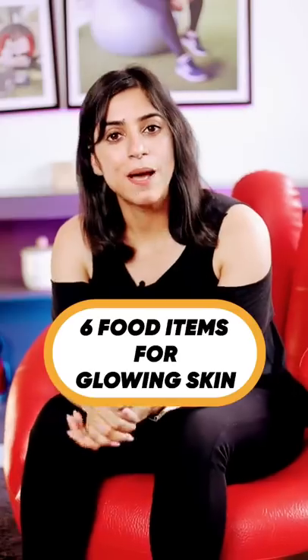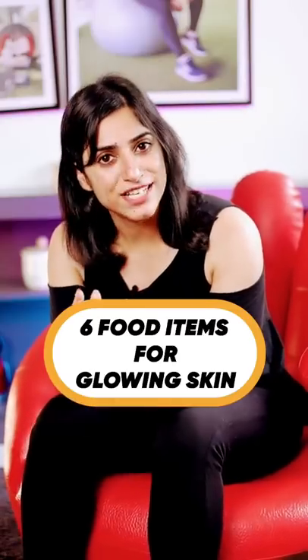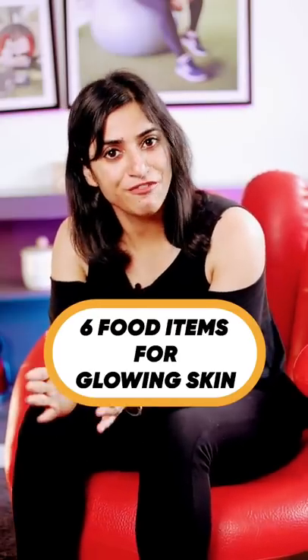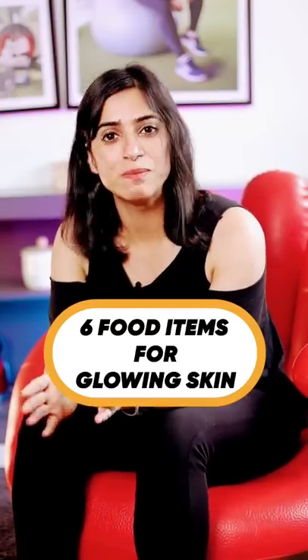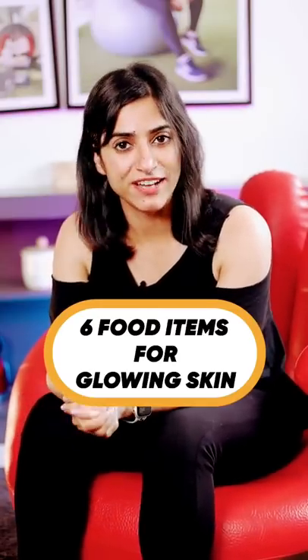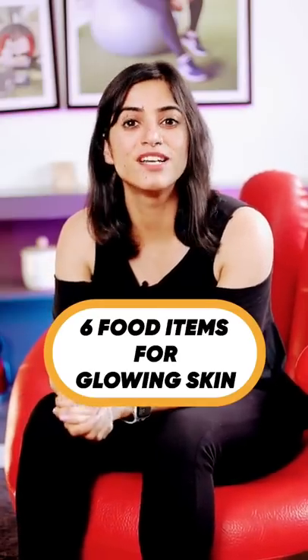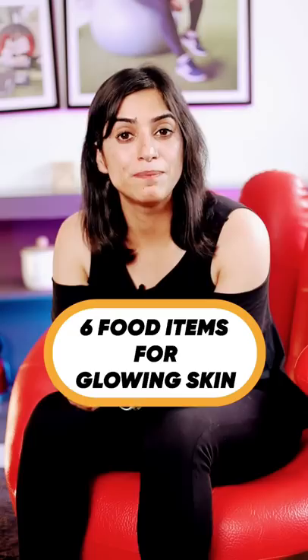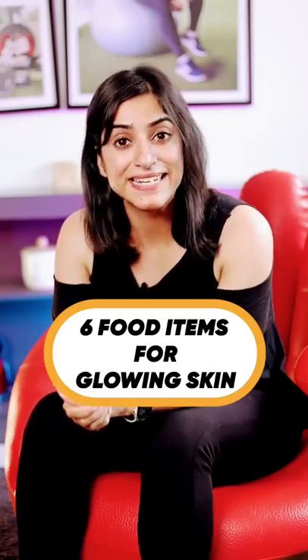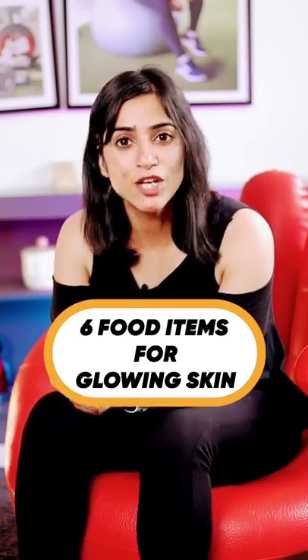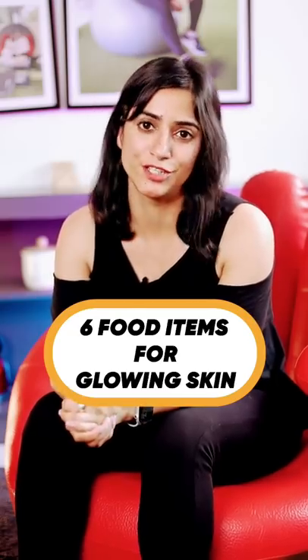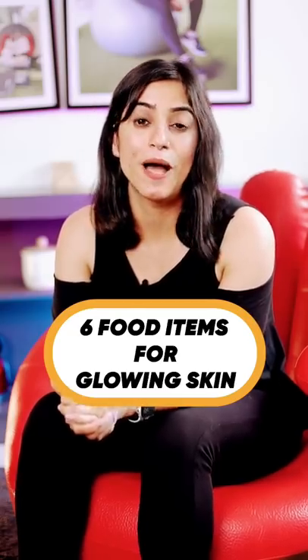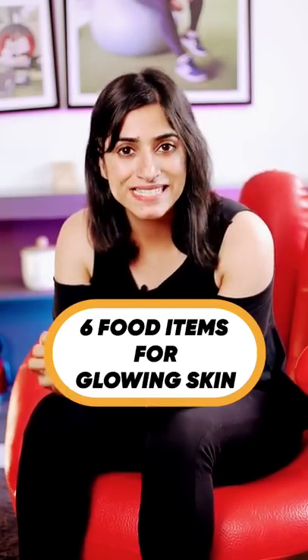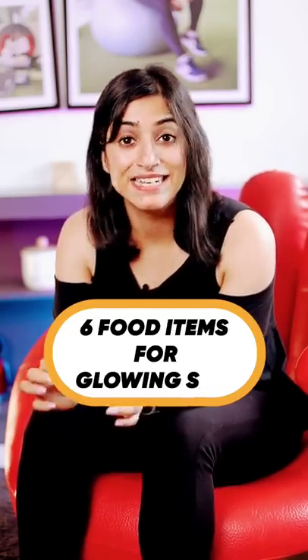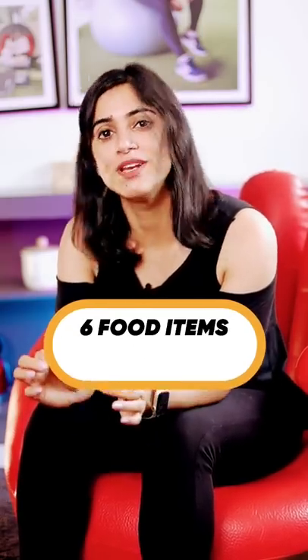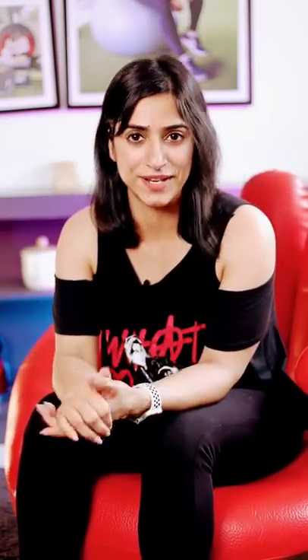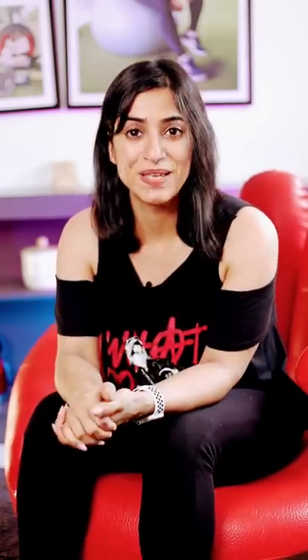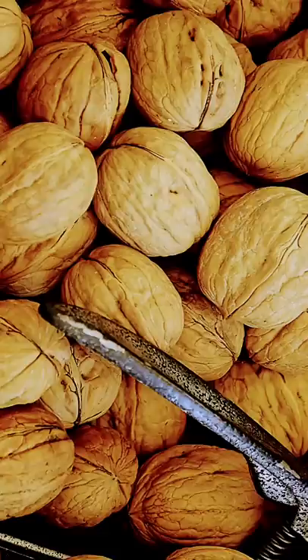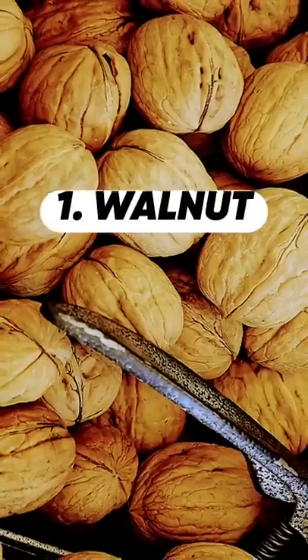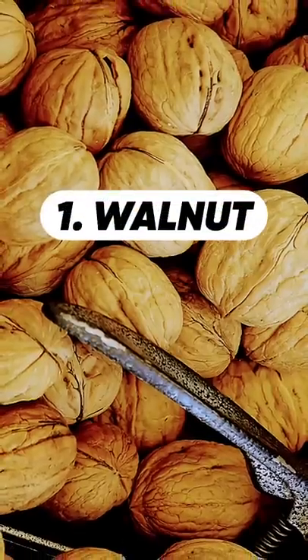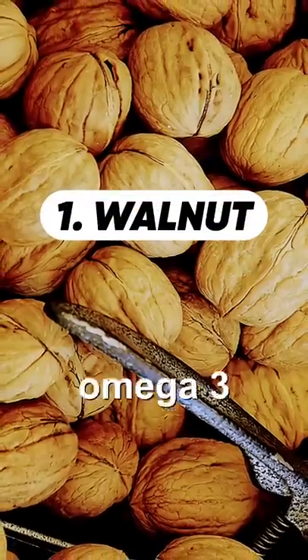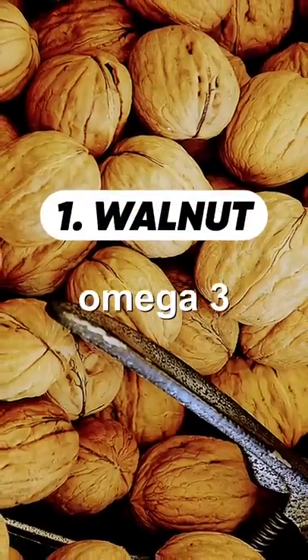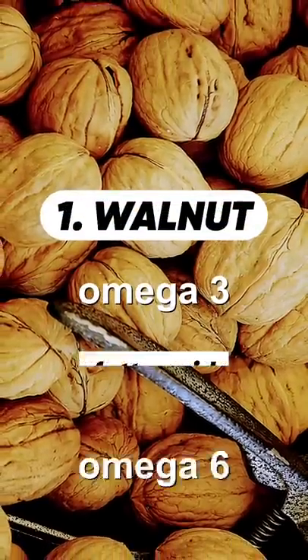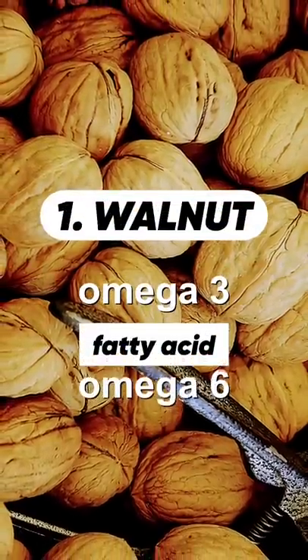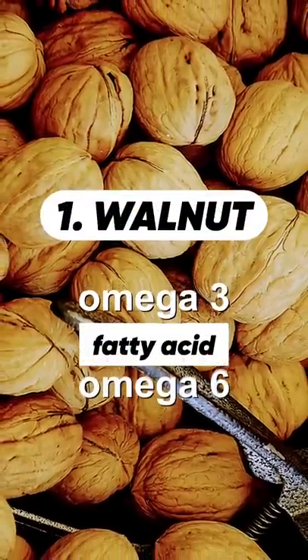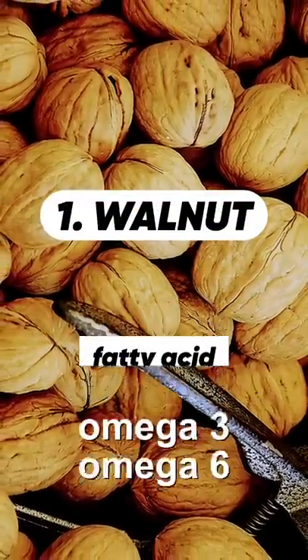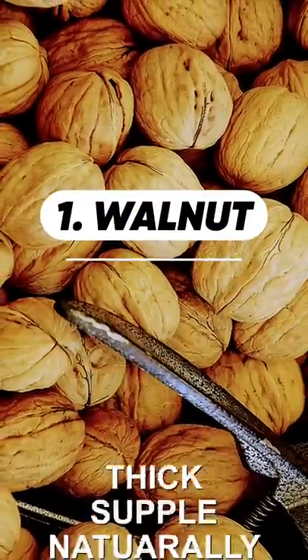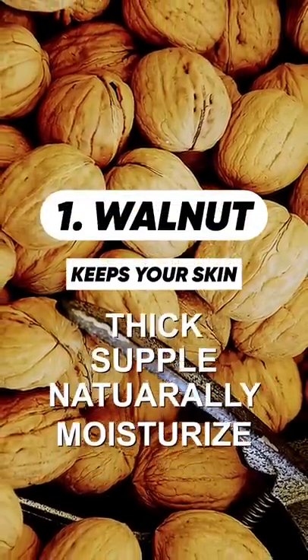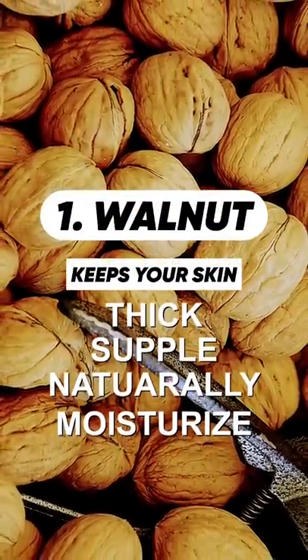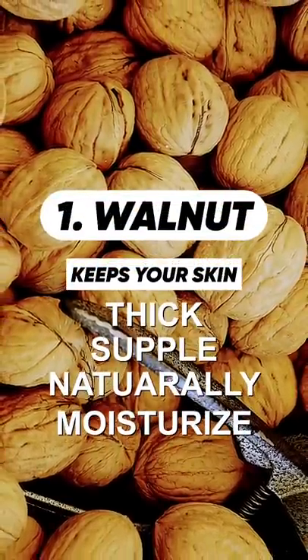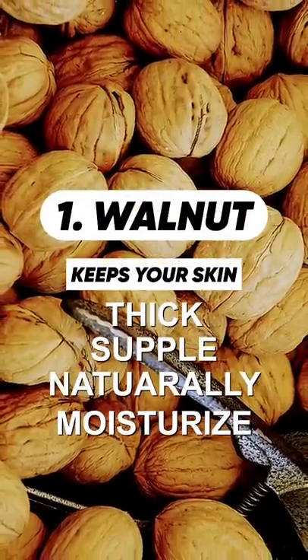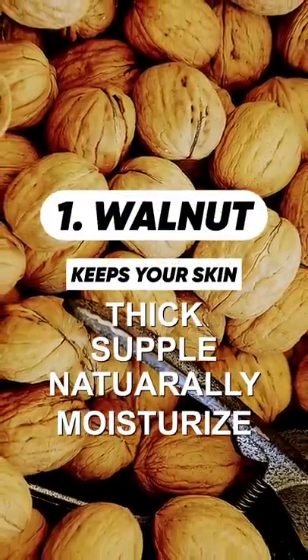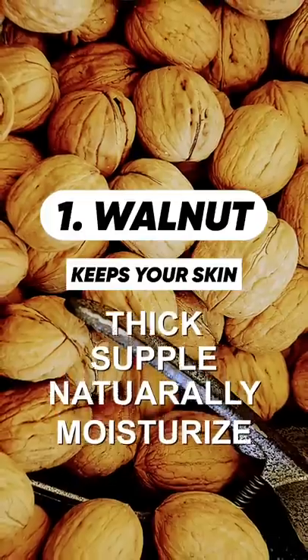I'm going to tell you 6 food items which you can include in your daily diet that will naturally glow your skin. First of all, Walnut, which contains omega-3 and omega-6 fatty acids. This keeps your skin thick, supple, and naturally moisturized.